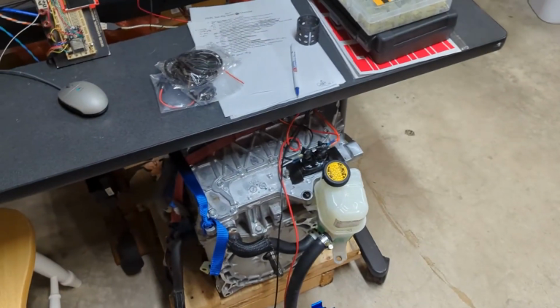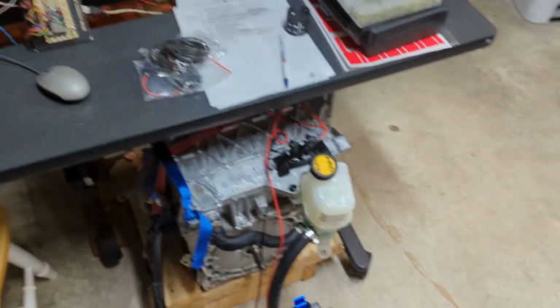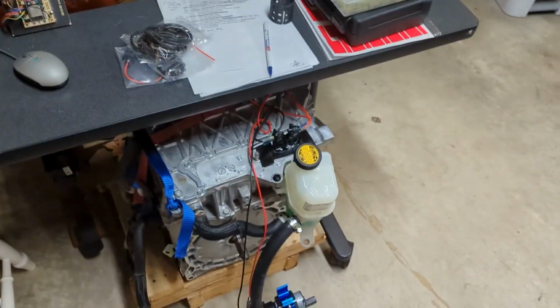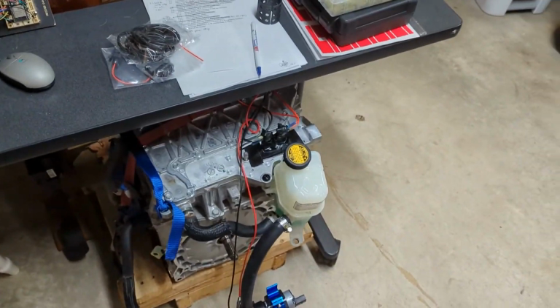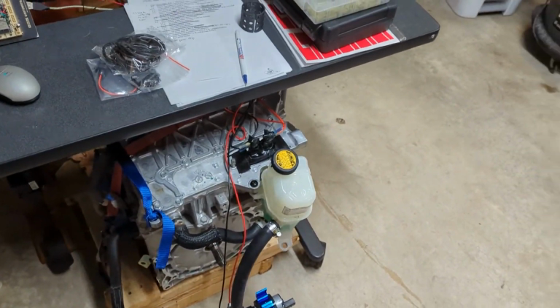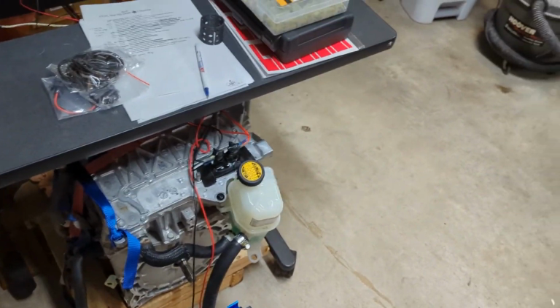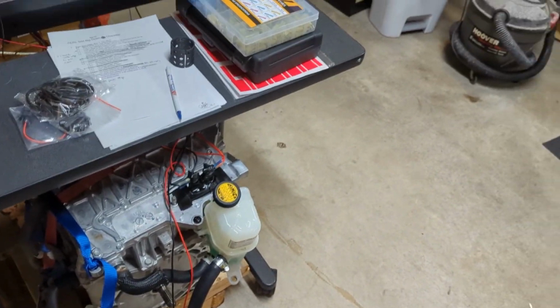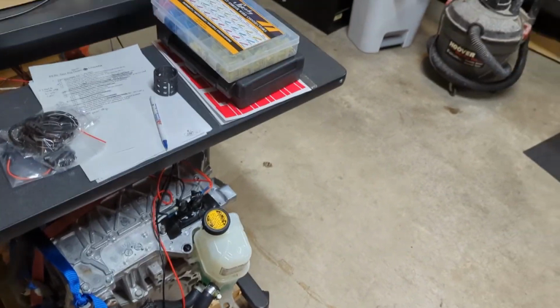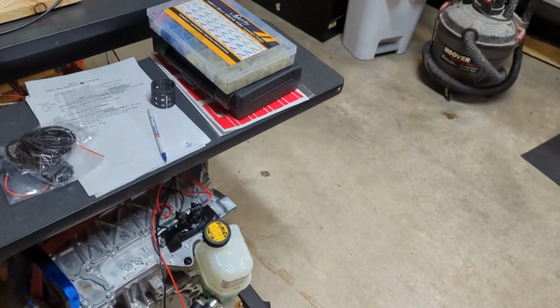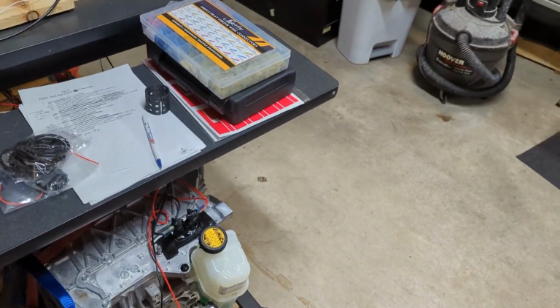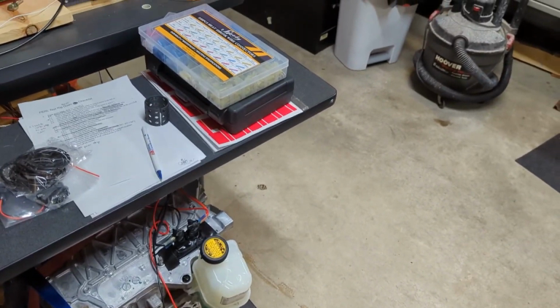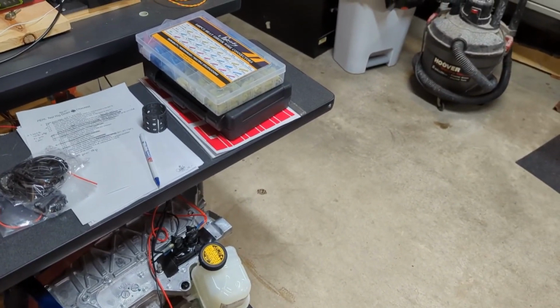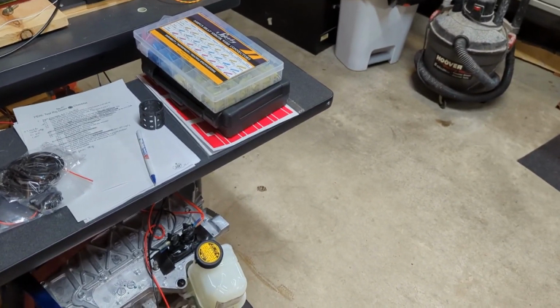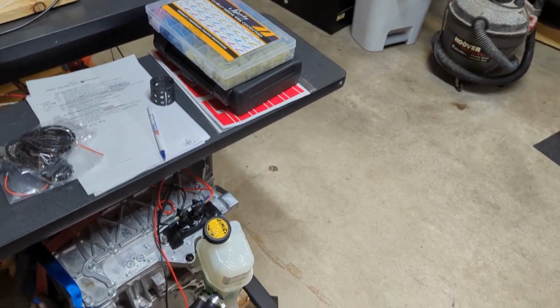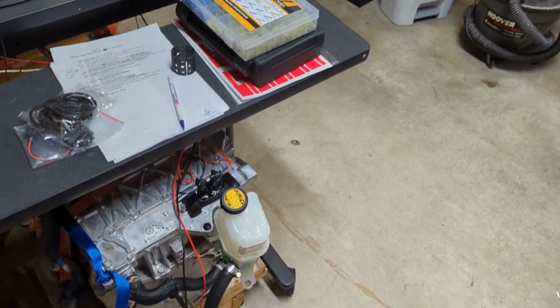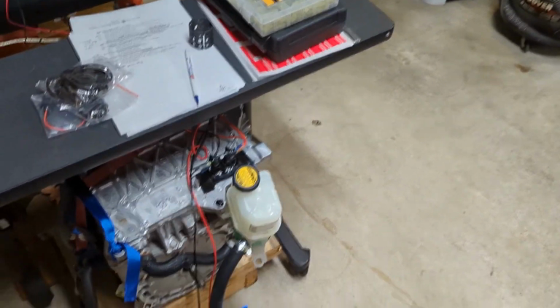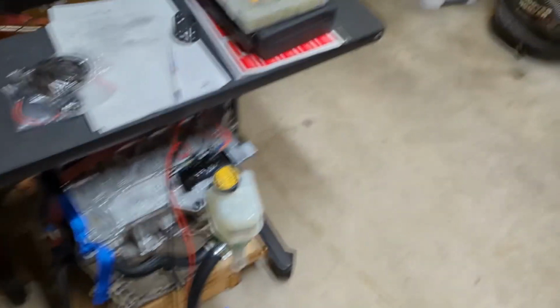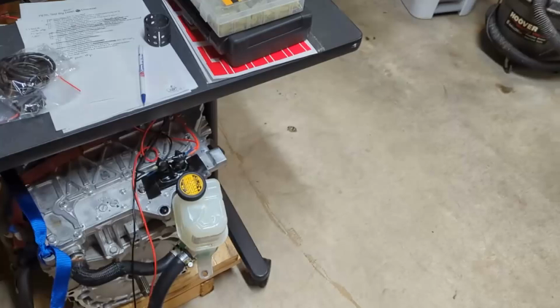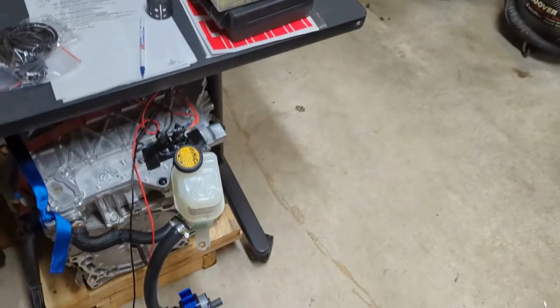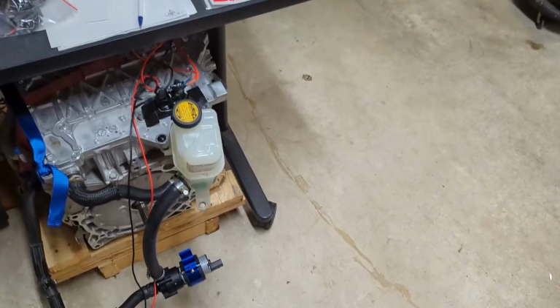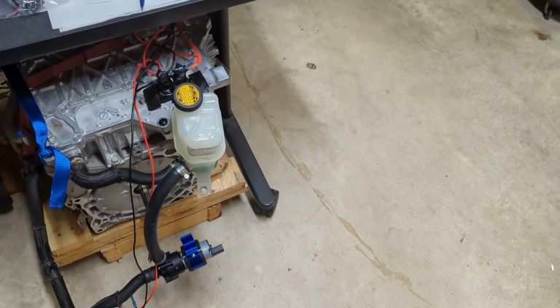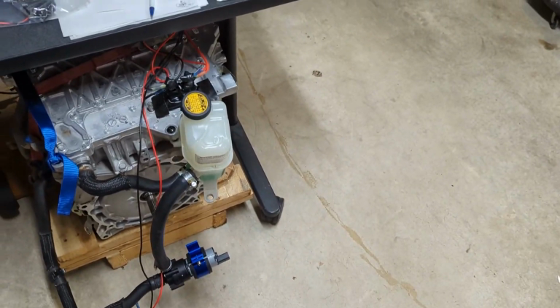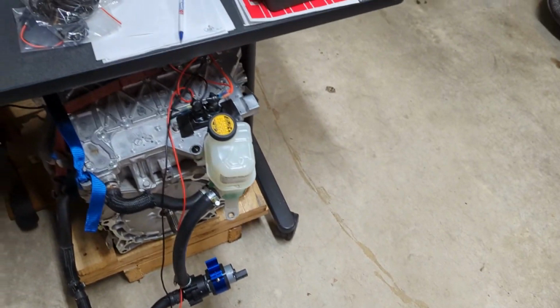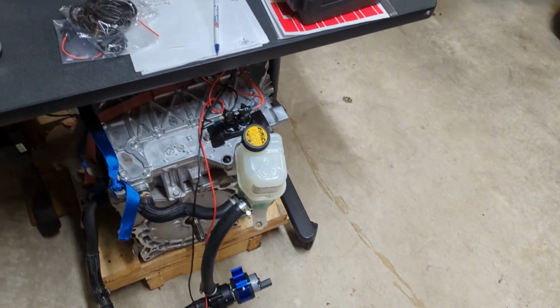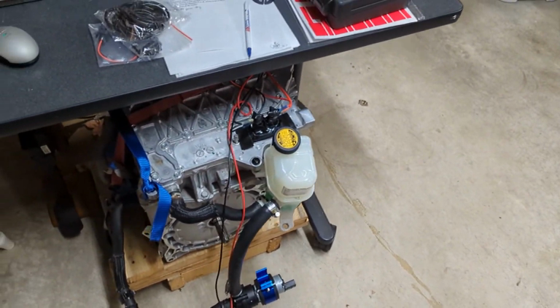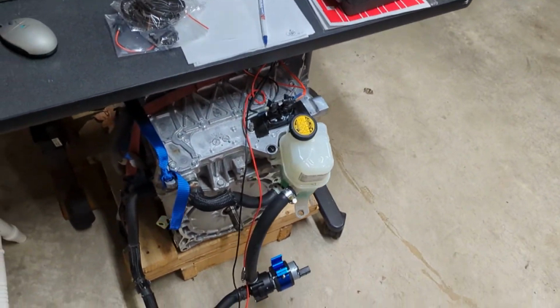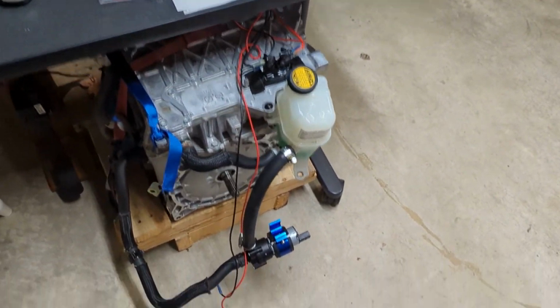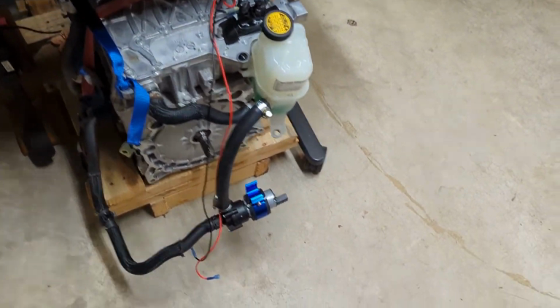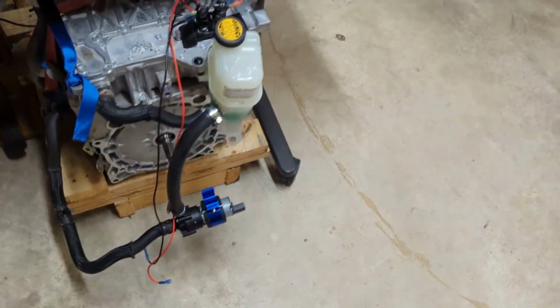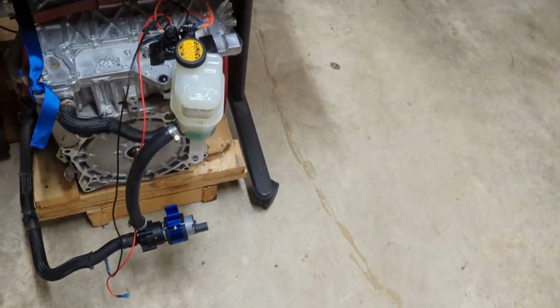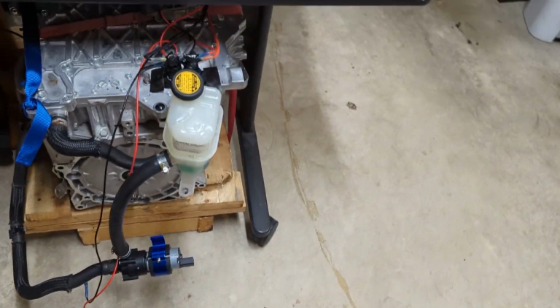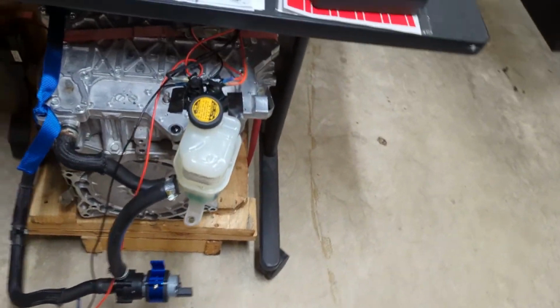A quick video about something I made for the Bosch water pump — trying to figure out a way to mount it.